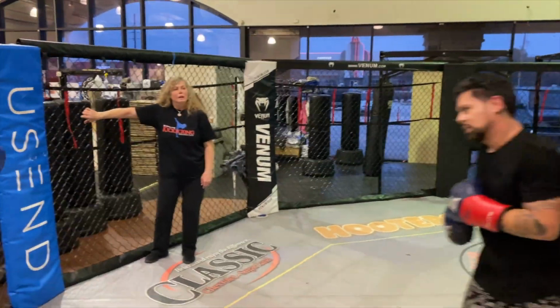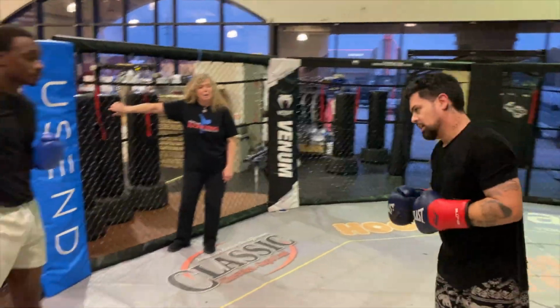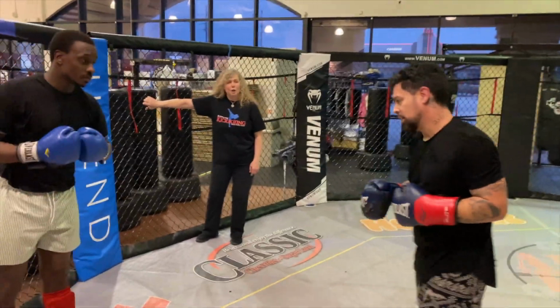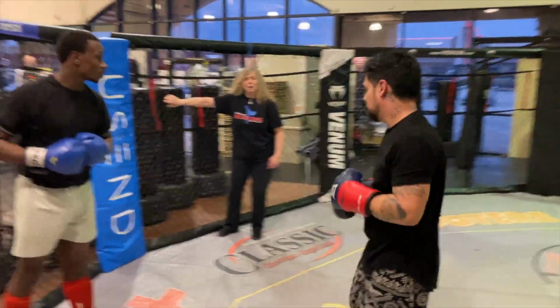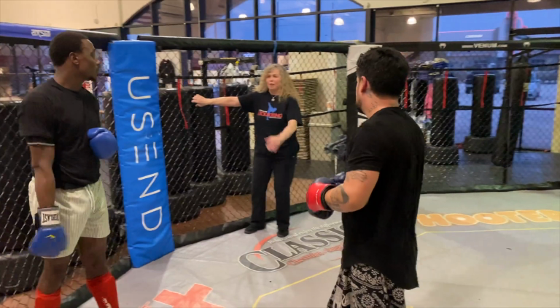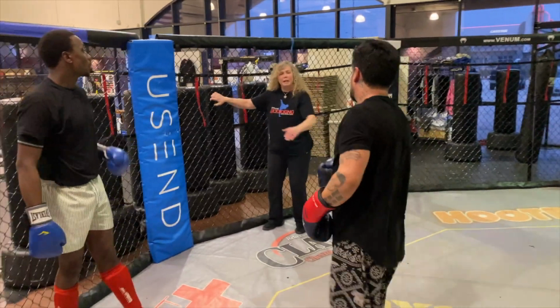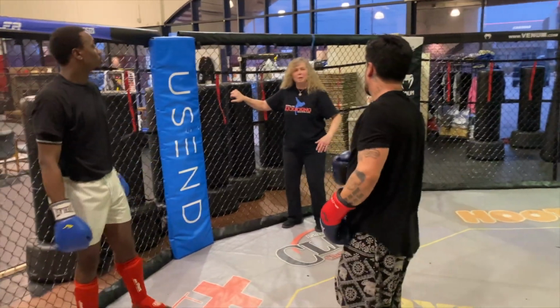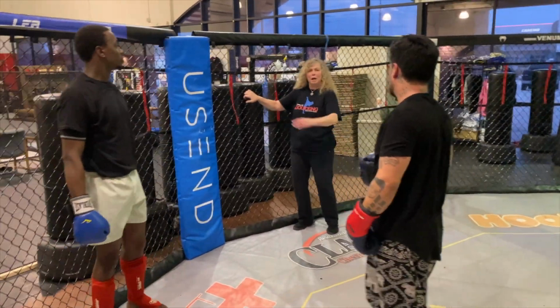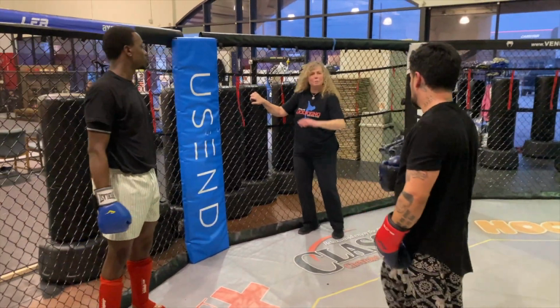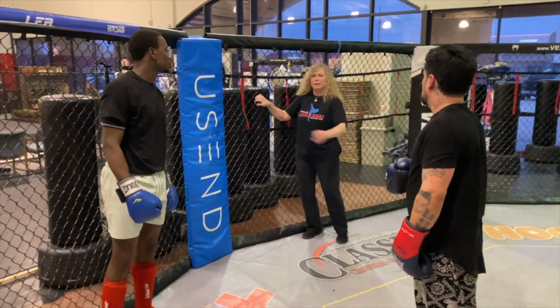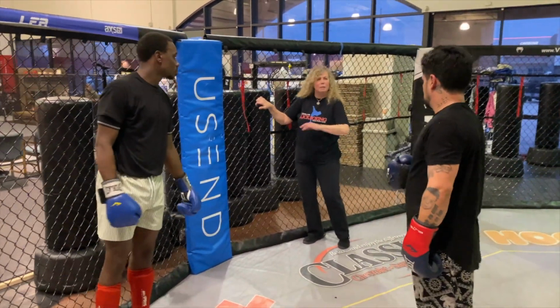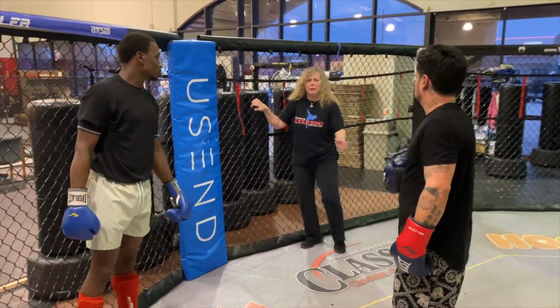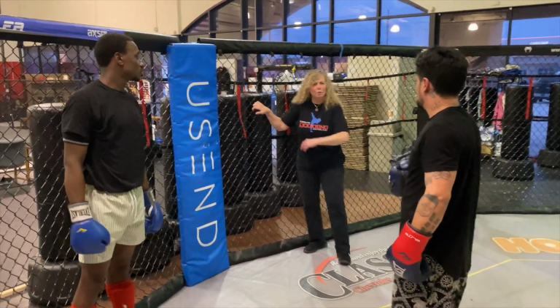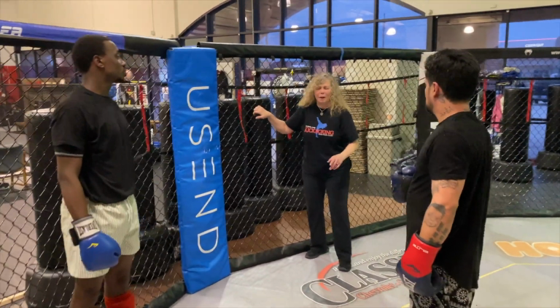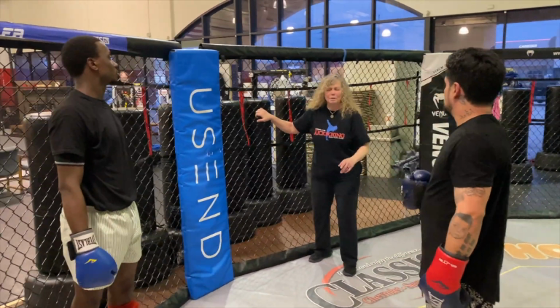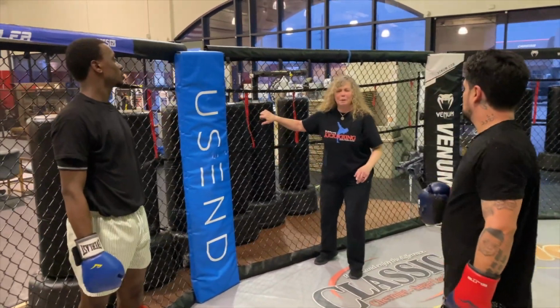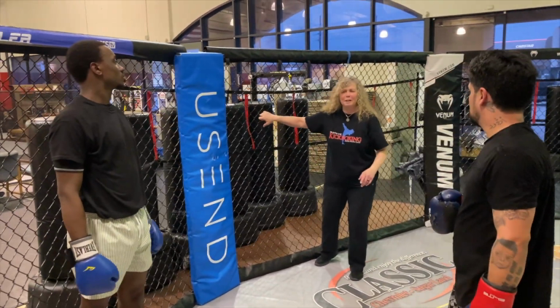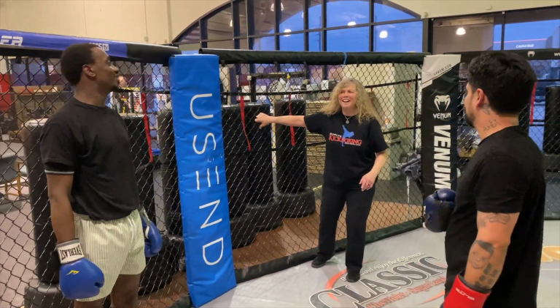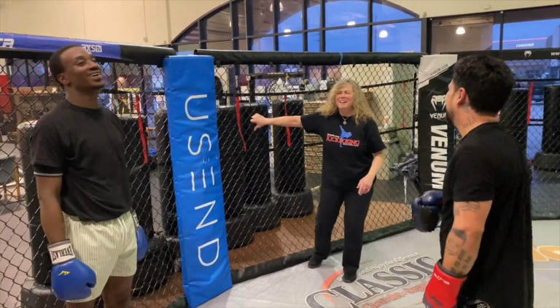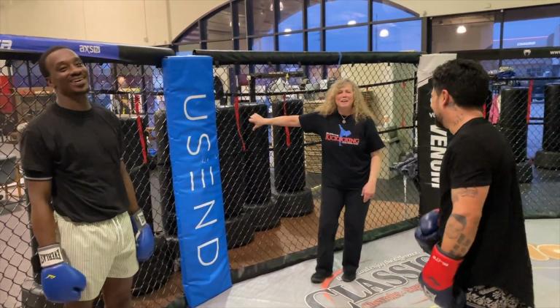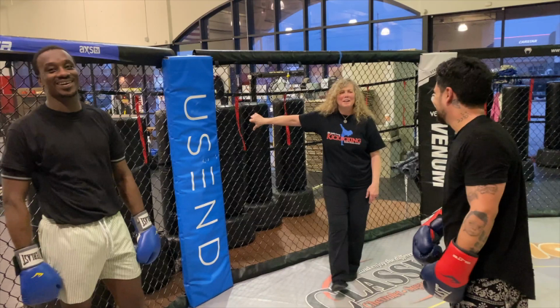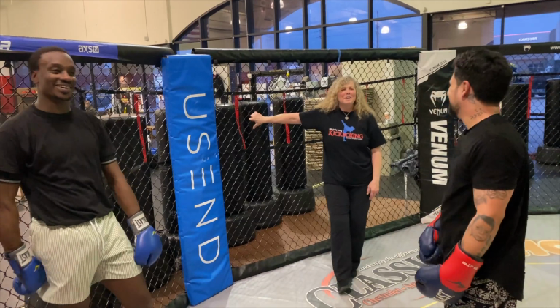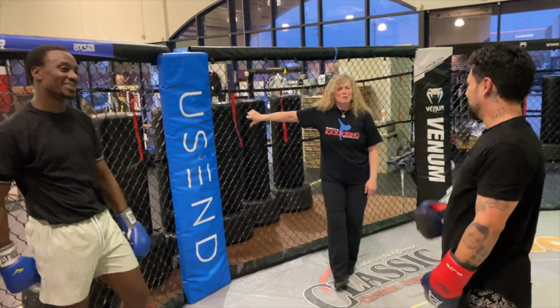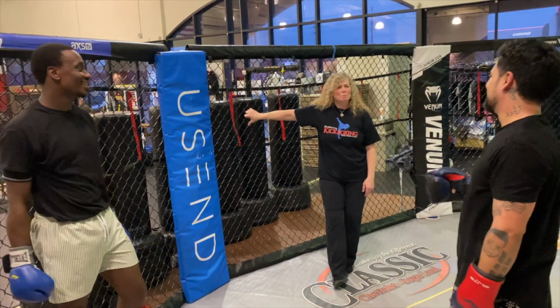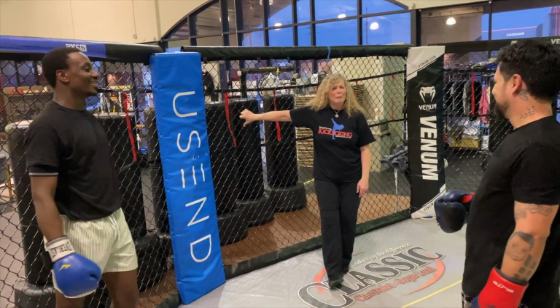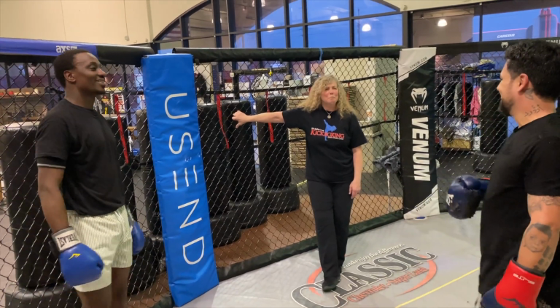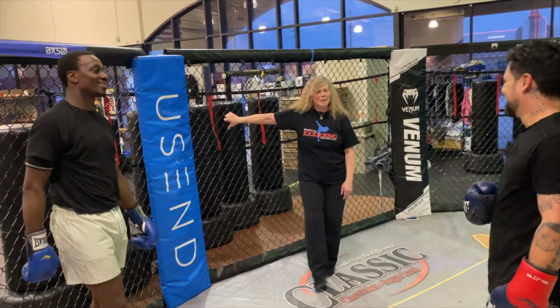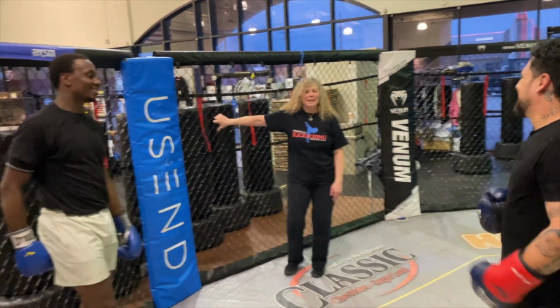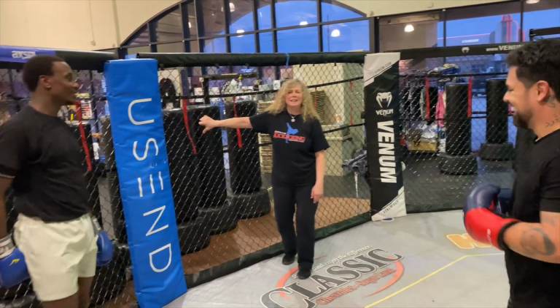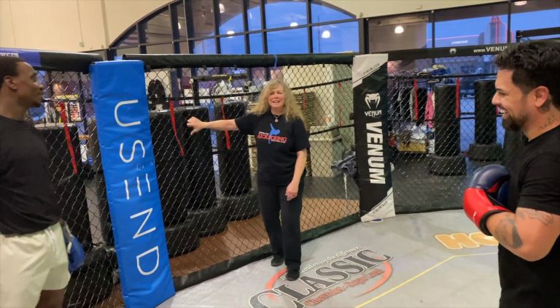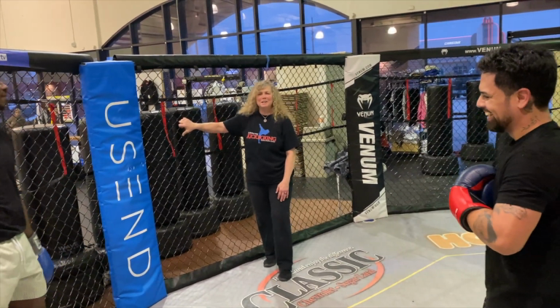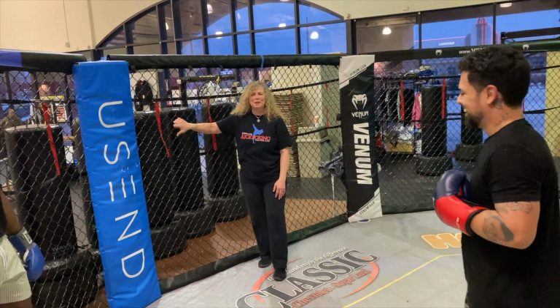Now as you turn, you can front kick him, you can punch him, you can knee him. You can punch and kick him, that's for sure.